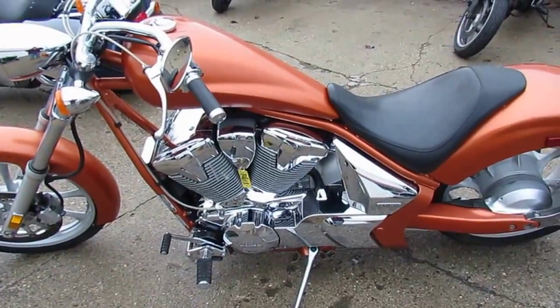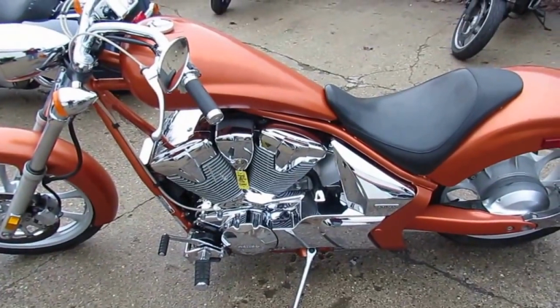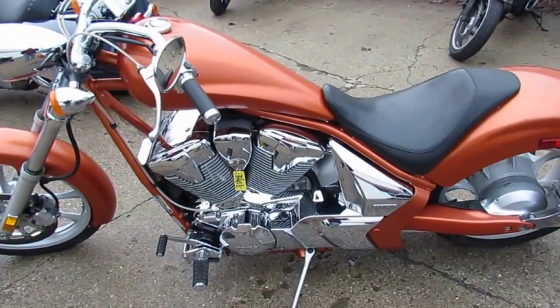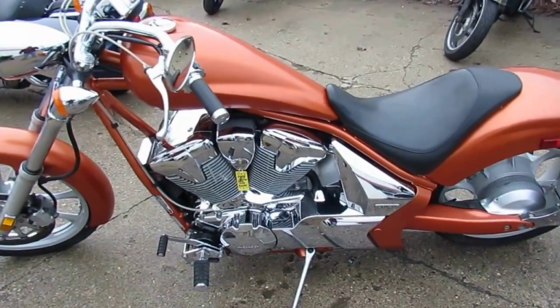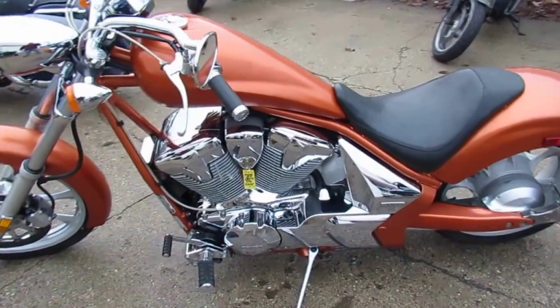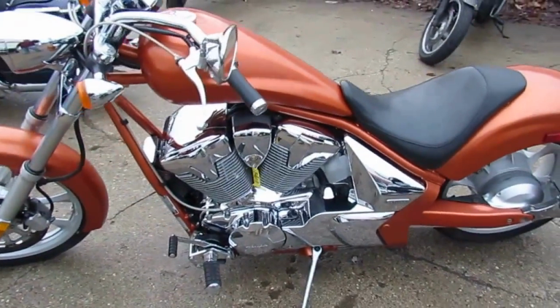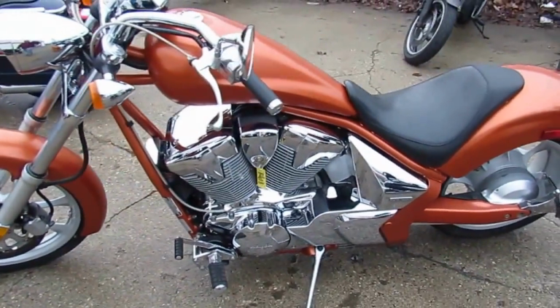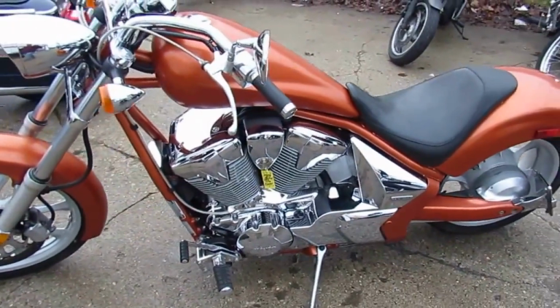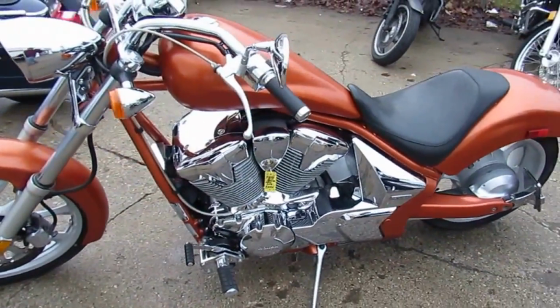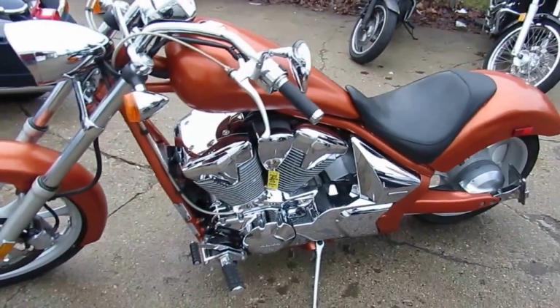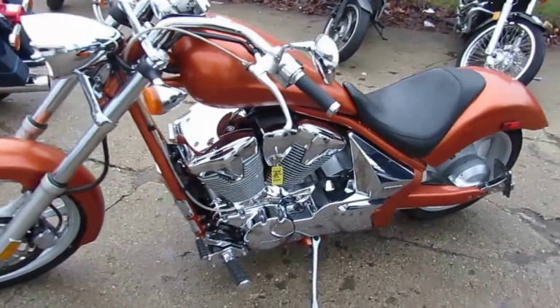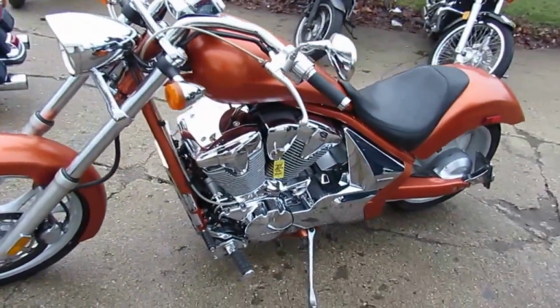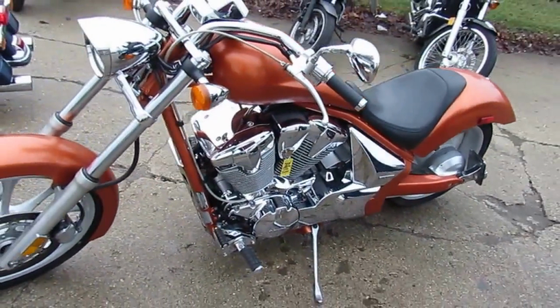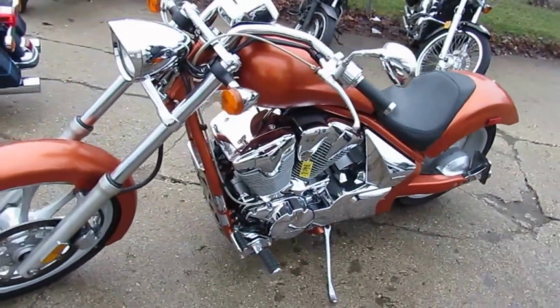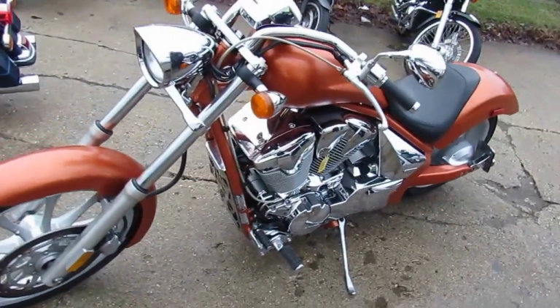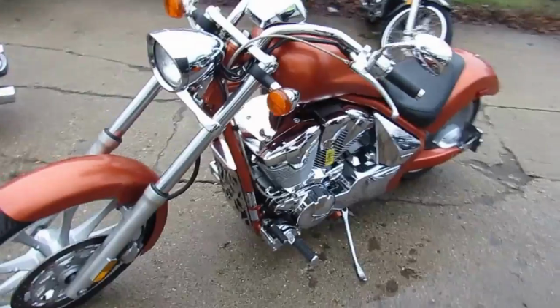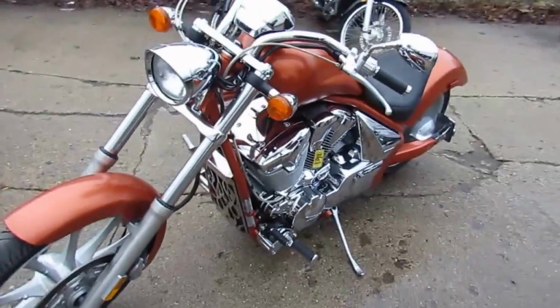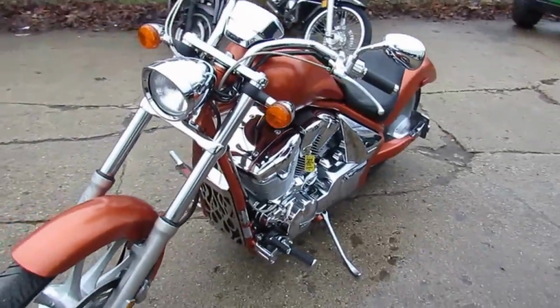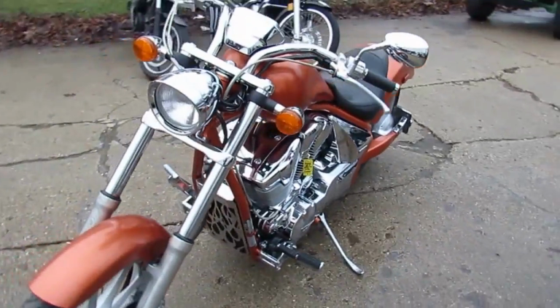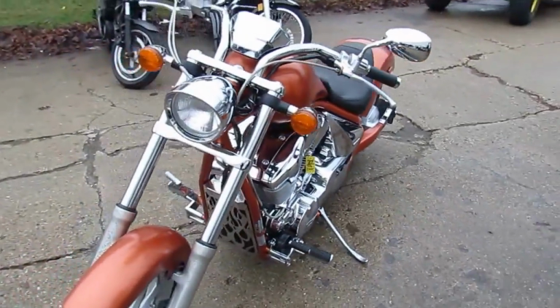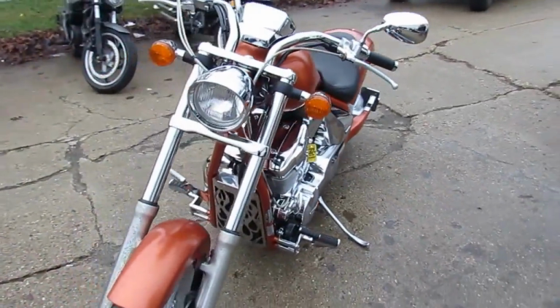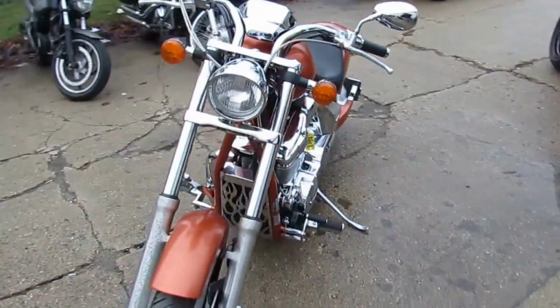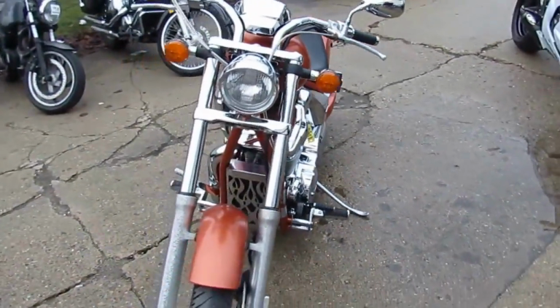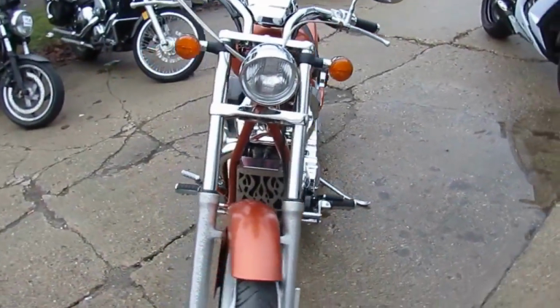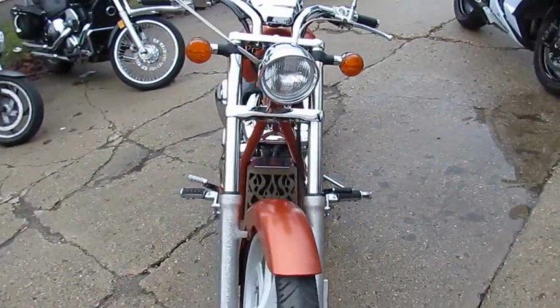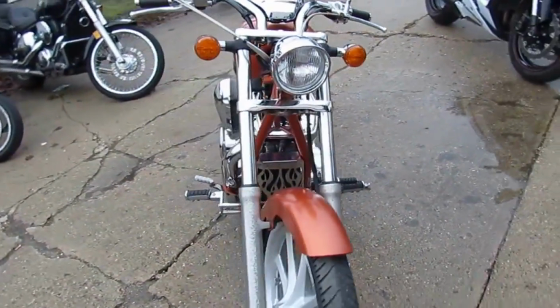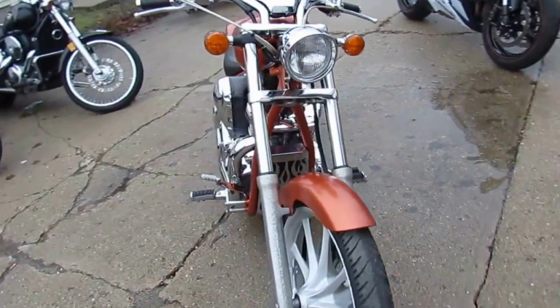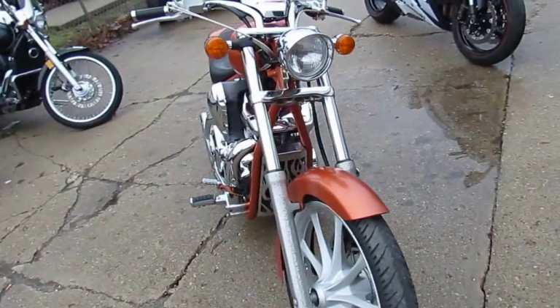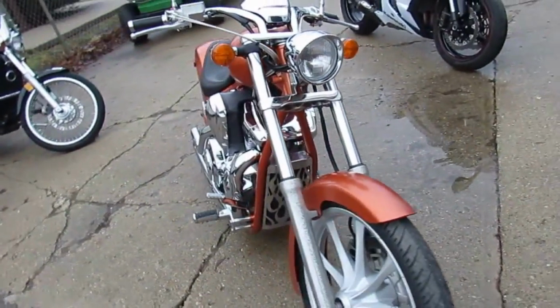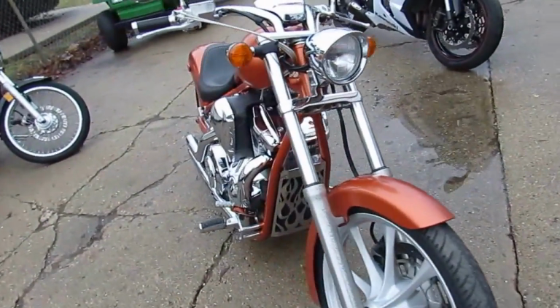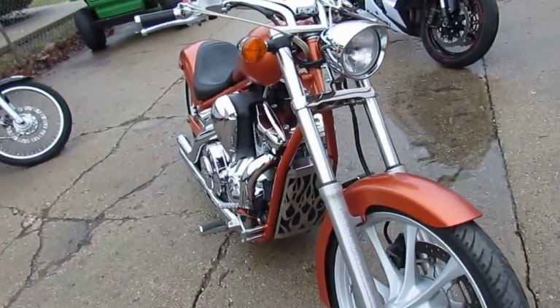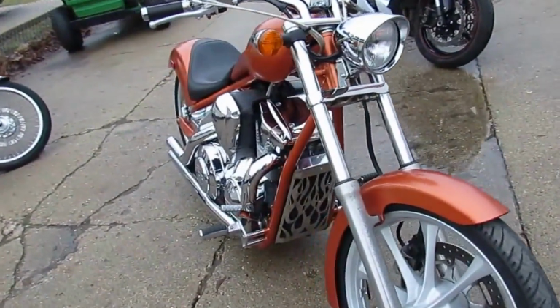Look at this one guys — a used 2011 Honda Fury motorcycle for sale with only 9,831 miles. It's a very sharp burnt orange paint, it's perfect and the chrome shines like new.